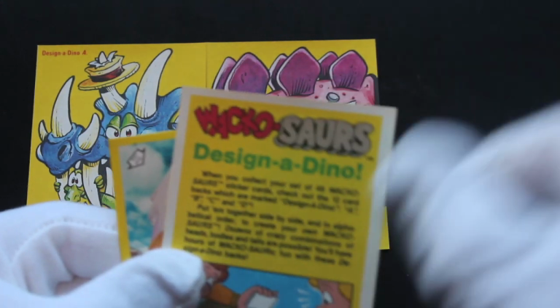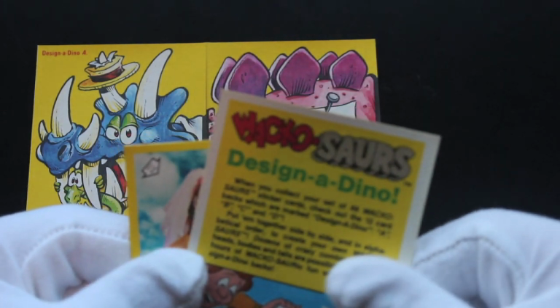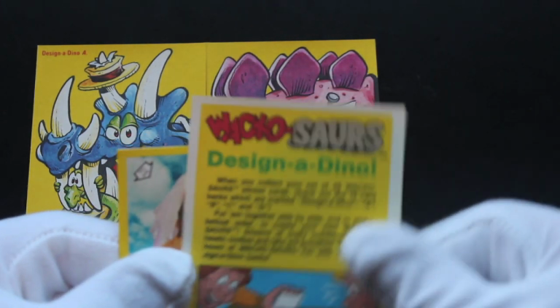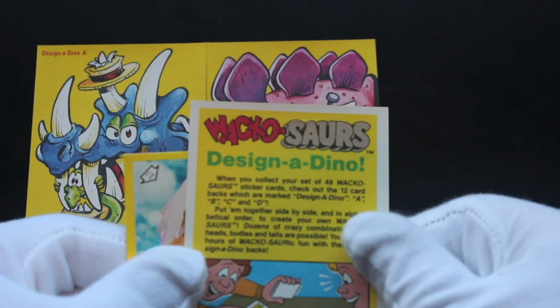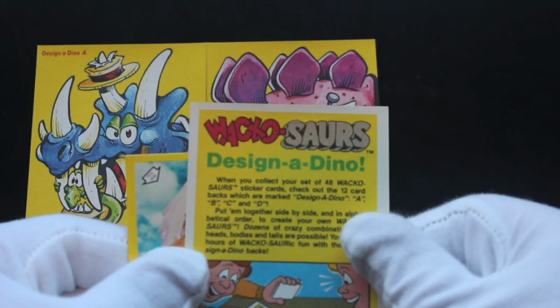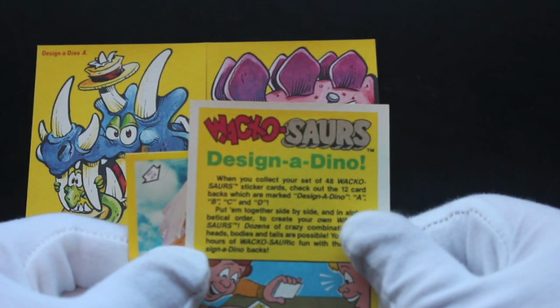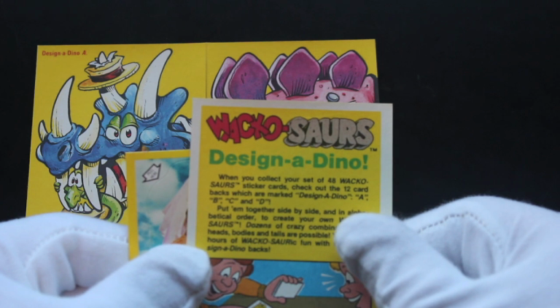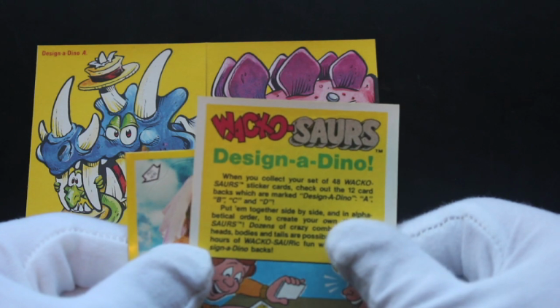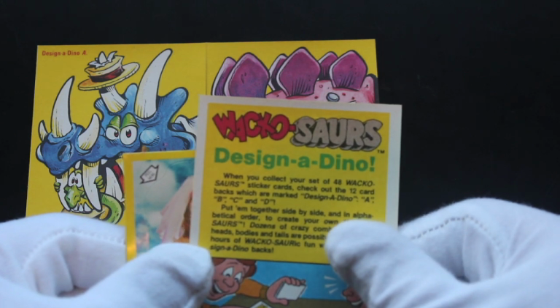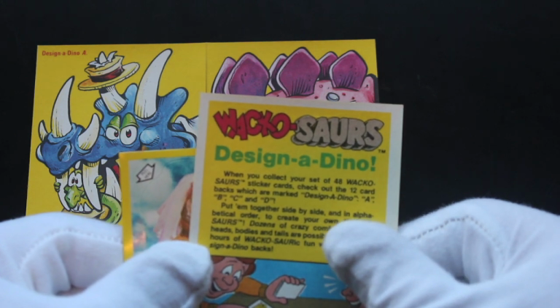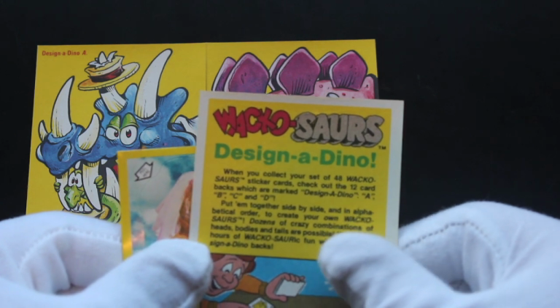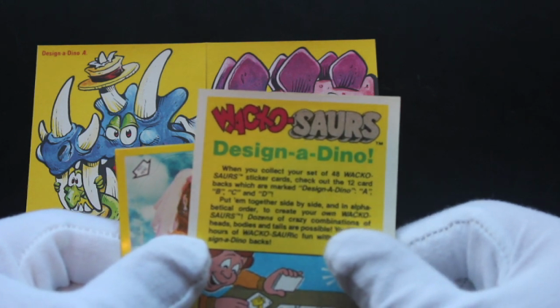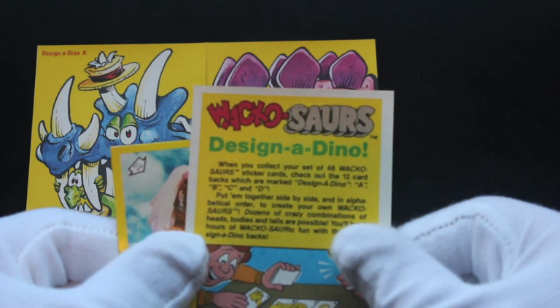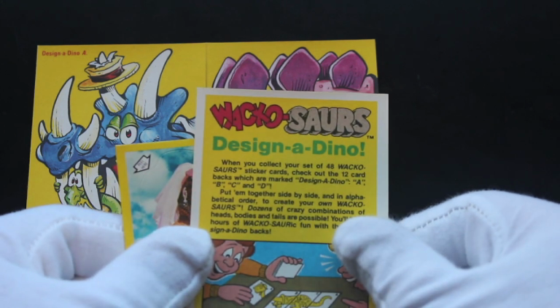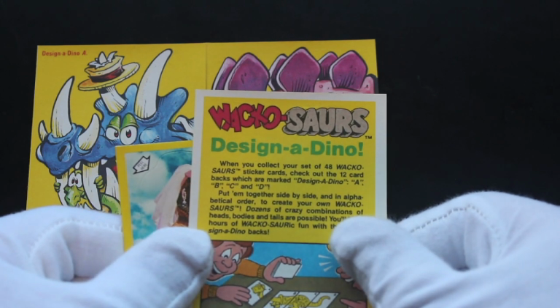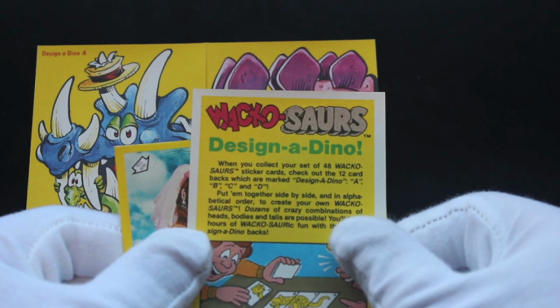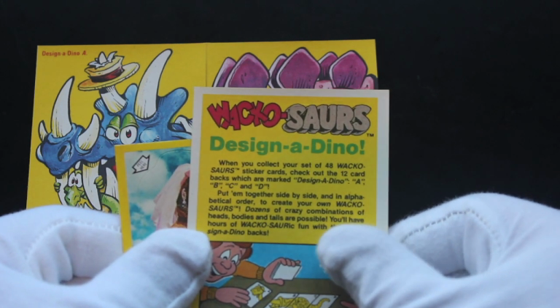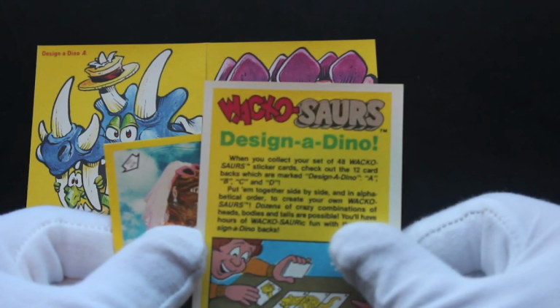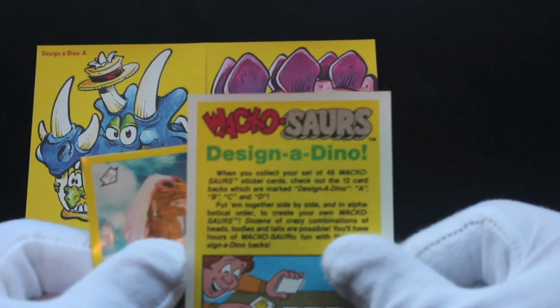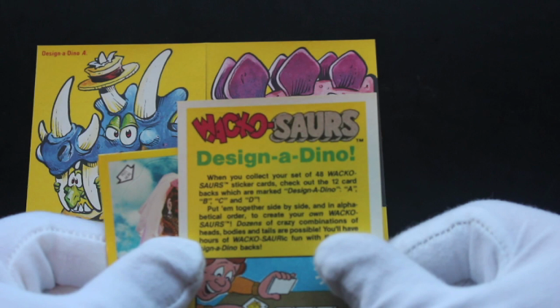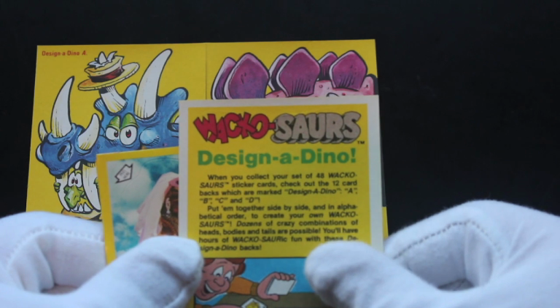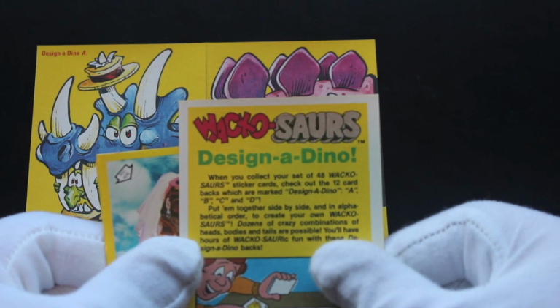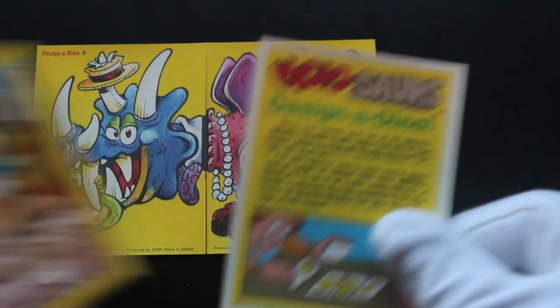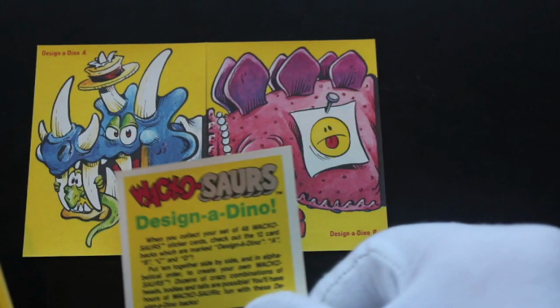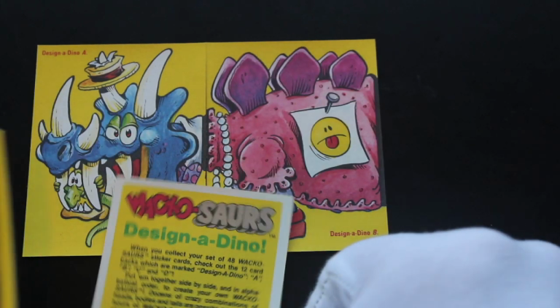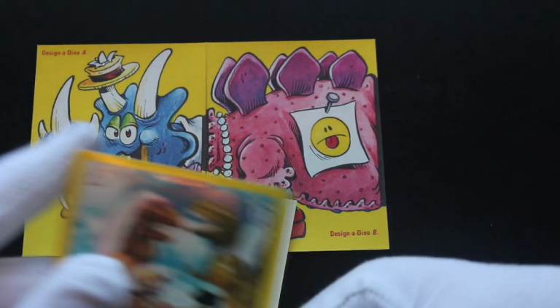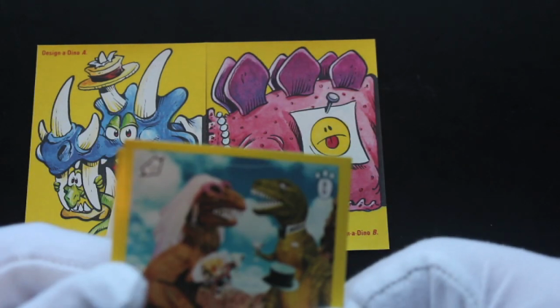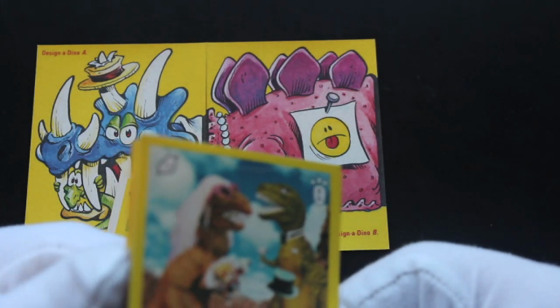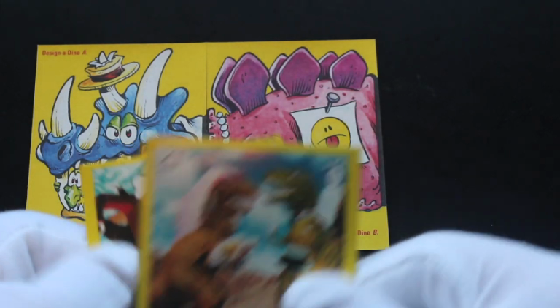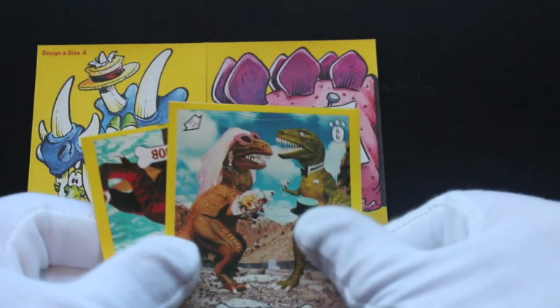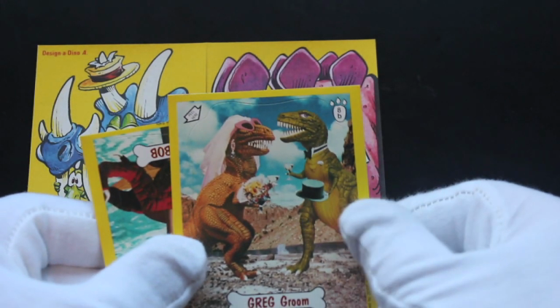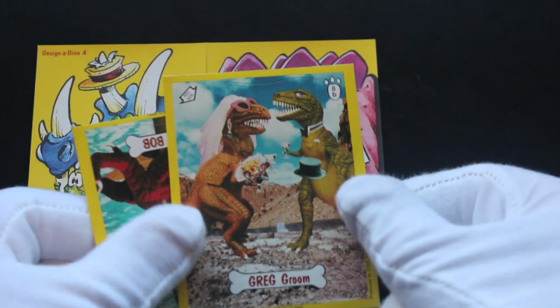Designer Dino — when you collect all 48 Wacko Saws sticker cards, check out the 12 Dino Packs. So you can put them all together. Yeah, I really like Designer Dino.